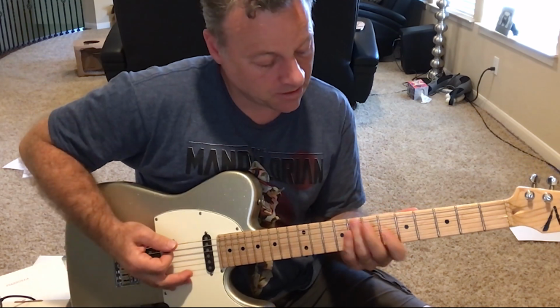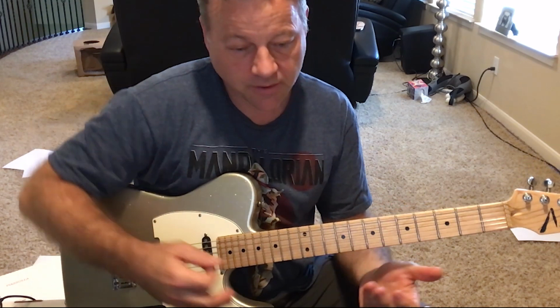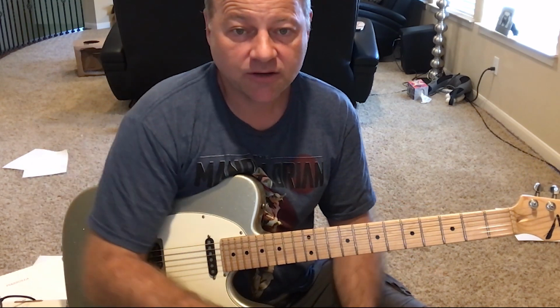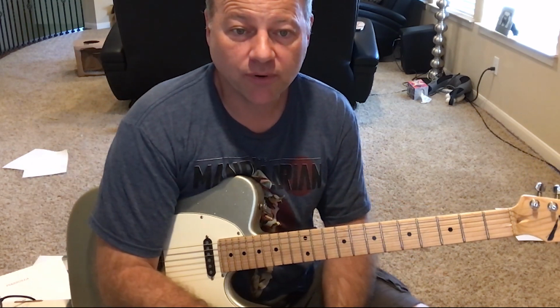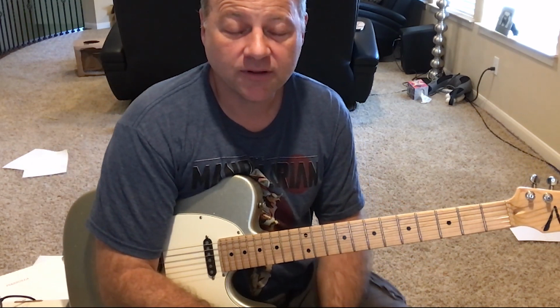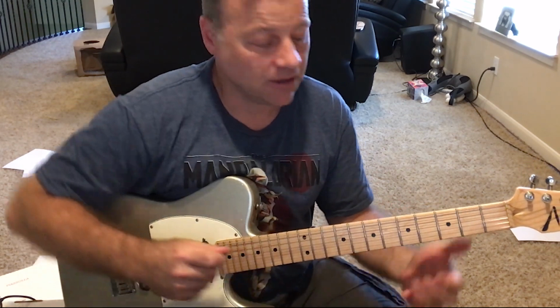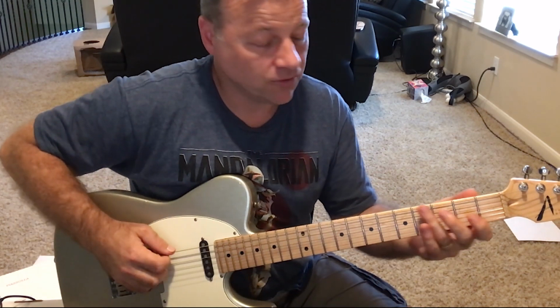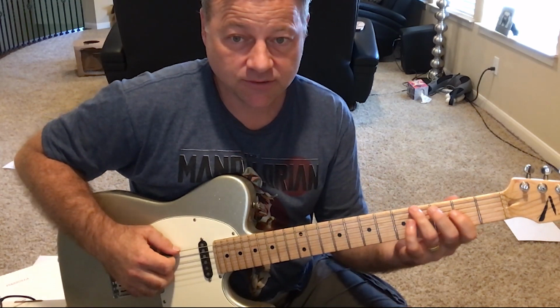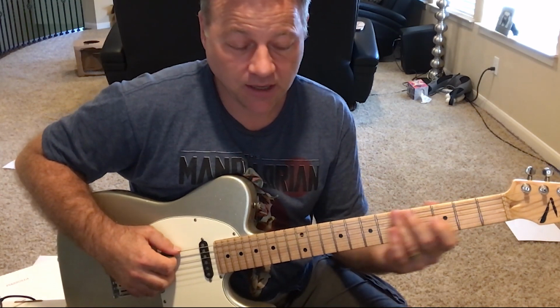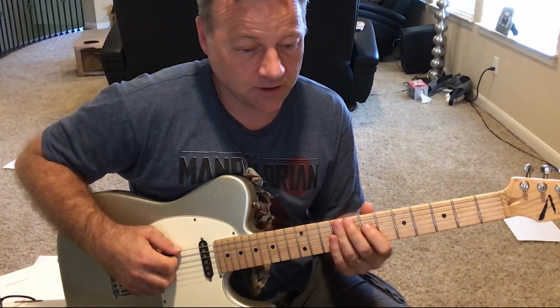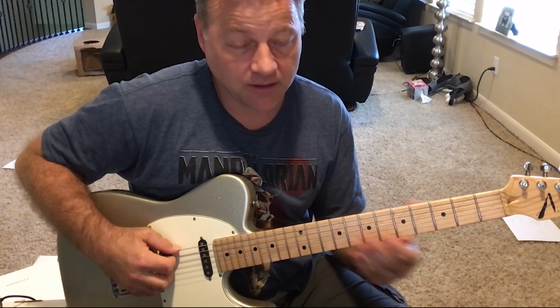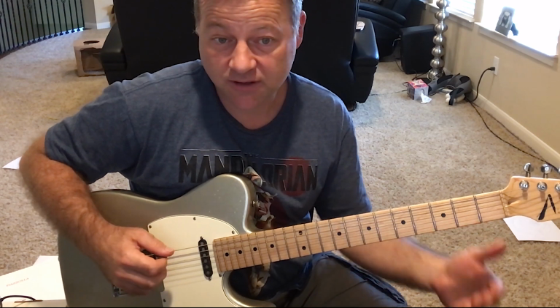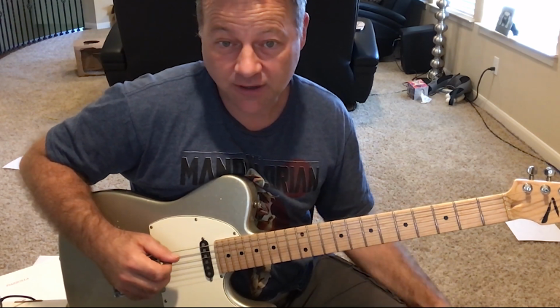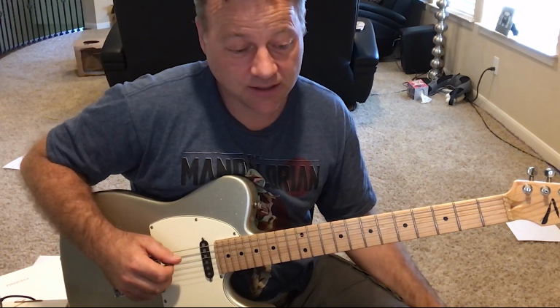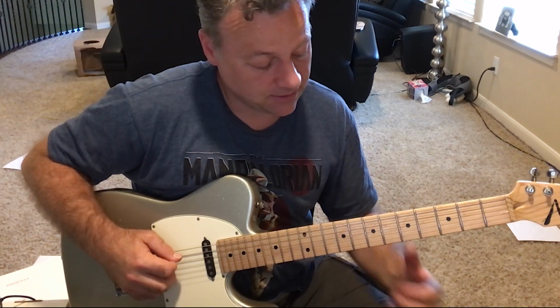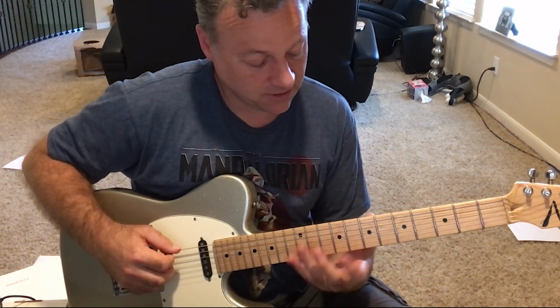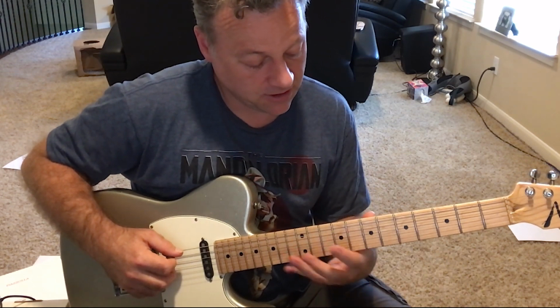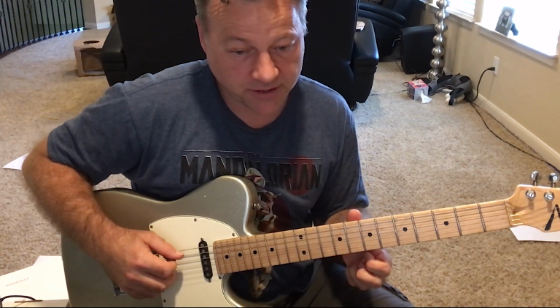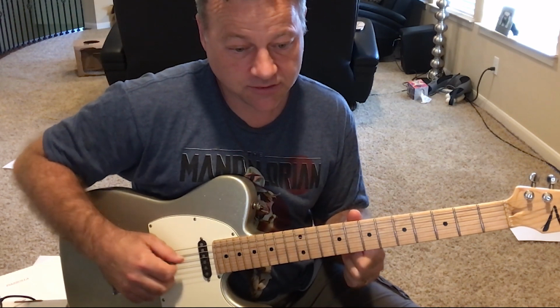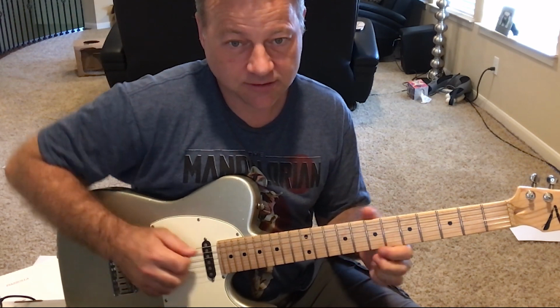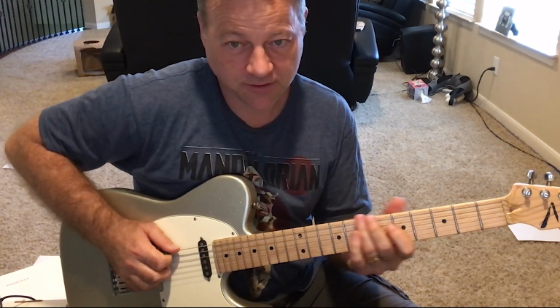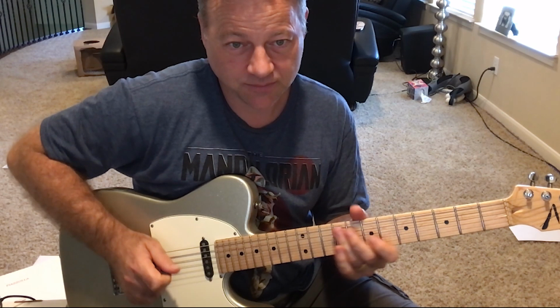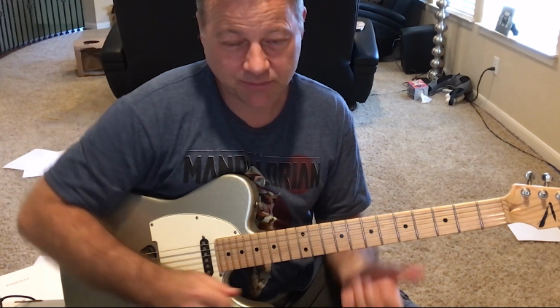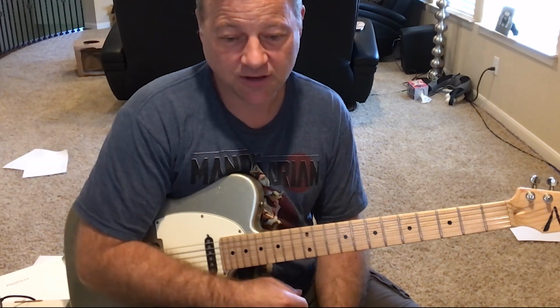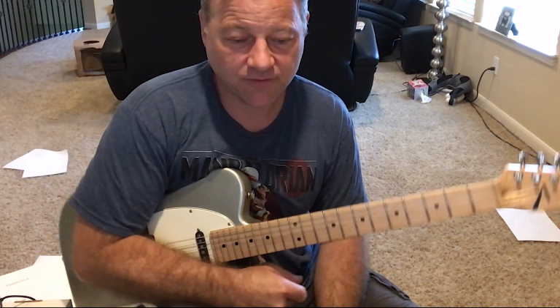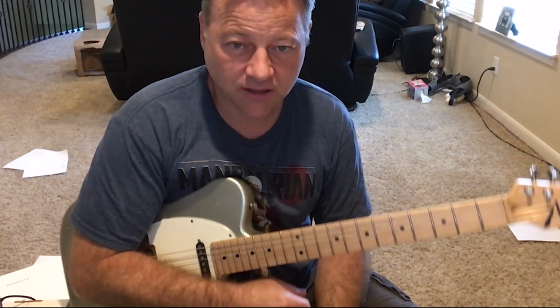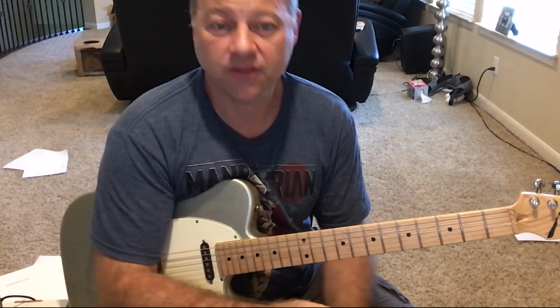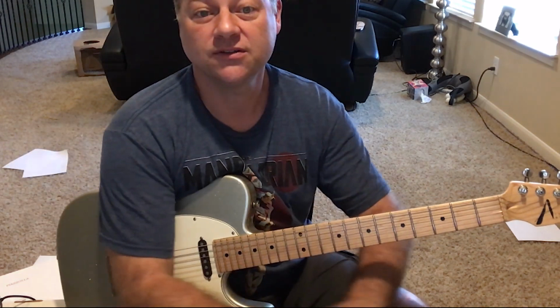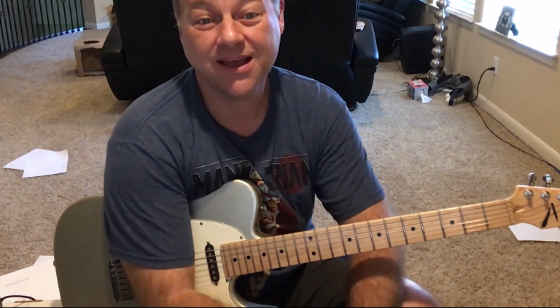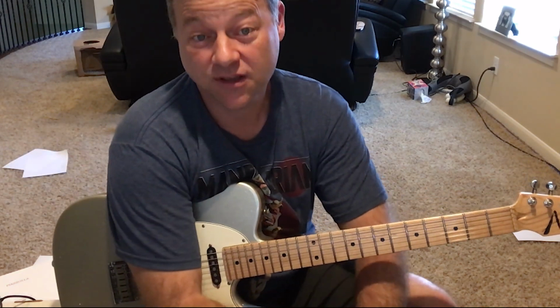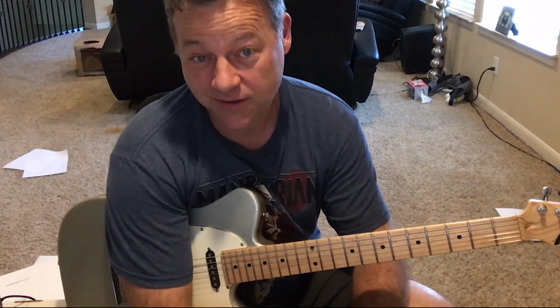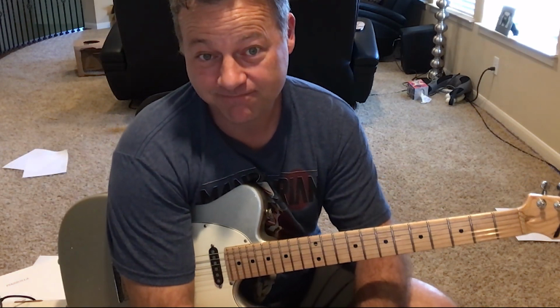I've tried to incorporate voicings, the Ted Green idea, the arpeggios, and some interval leaps into this etude that you're about to see.